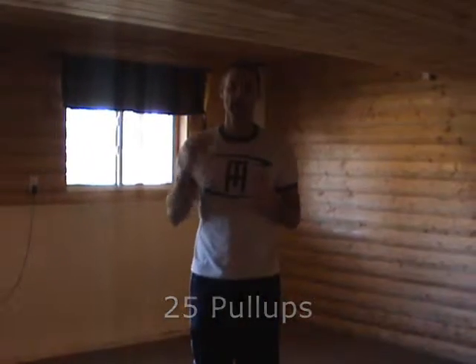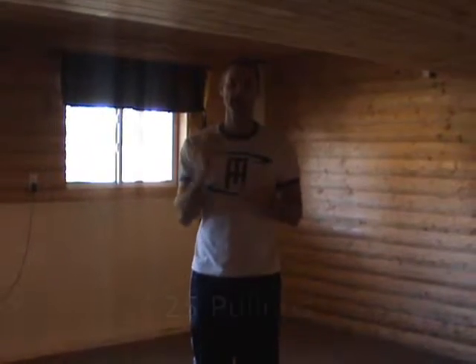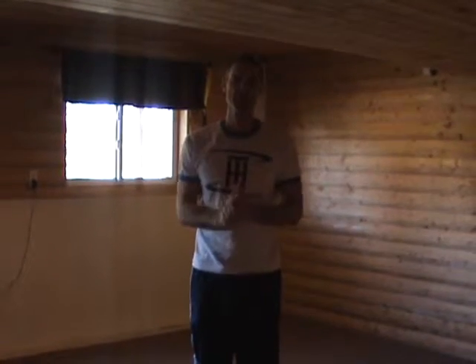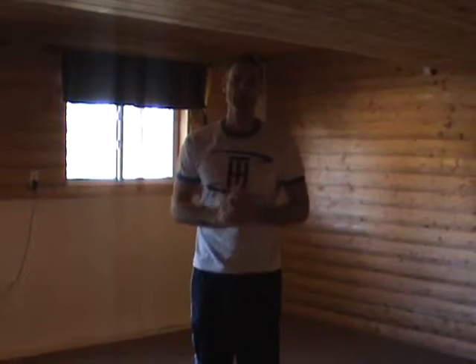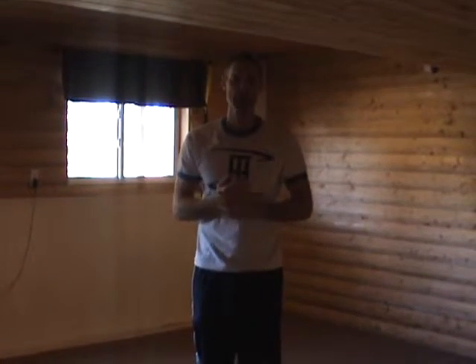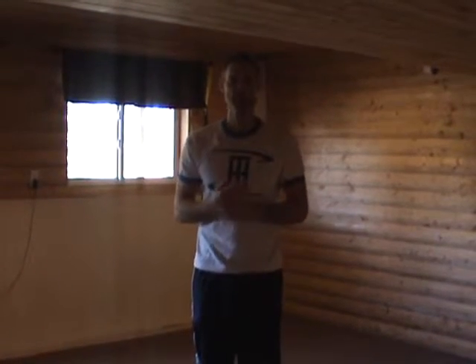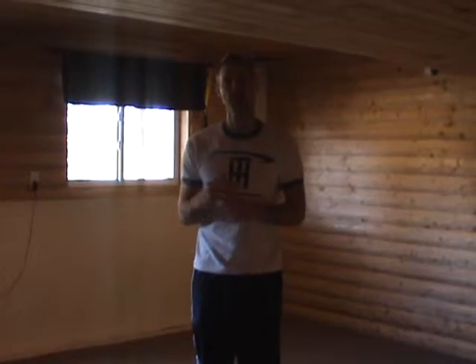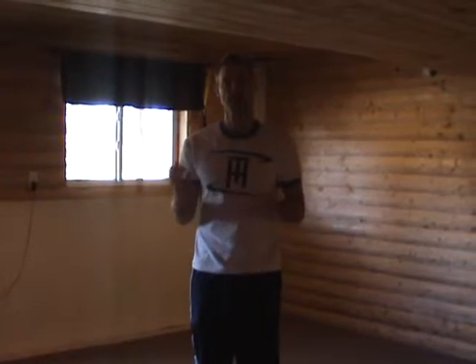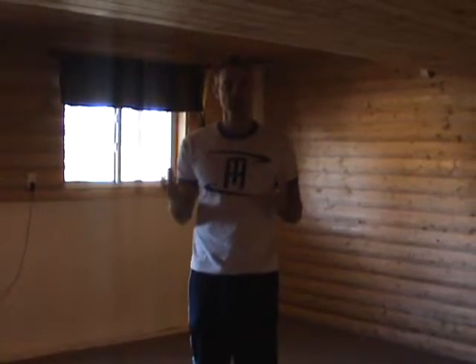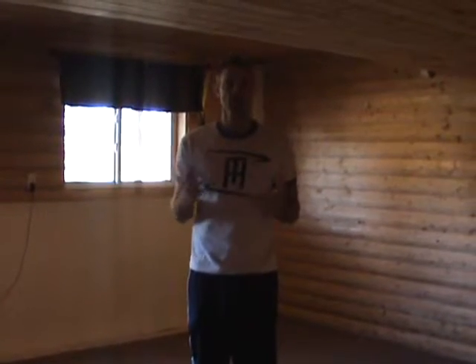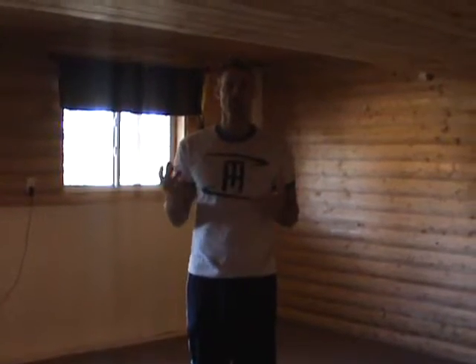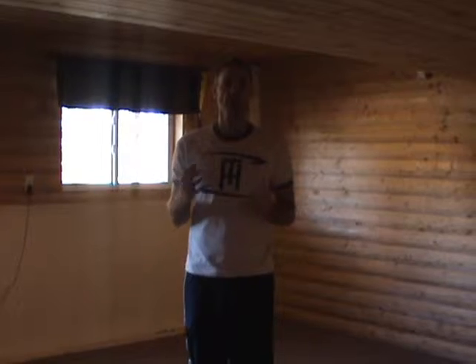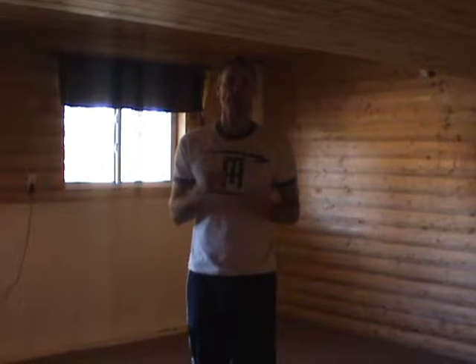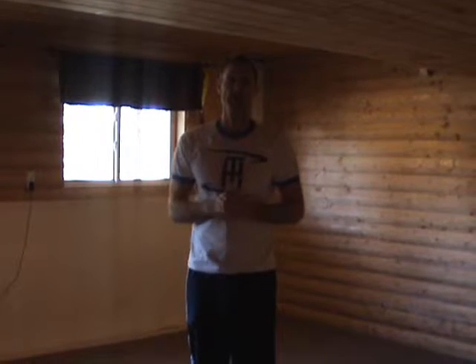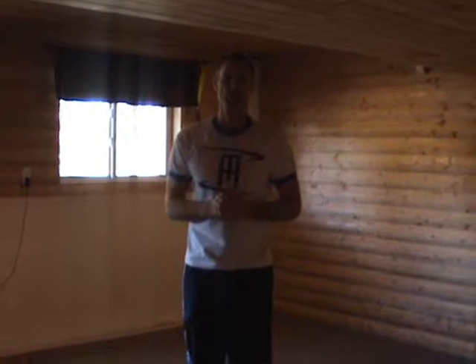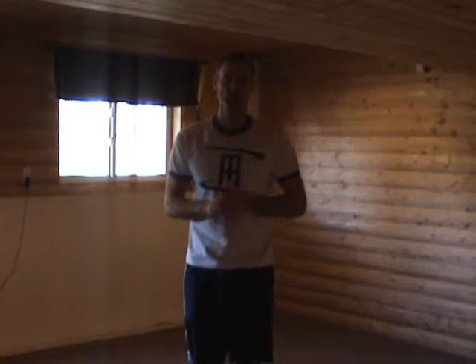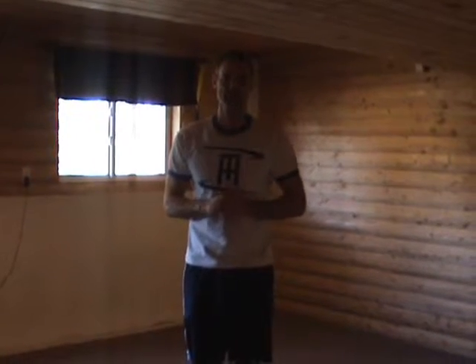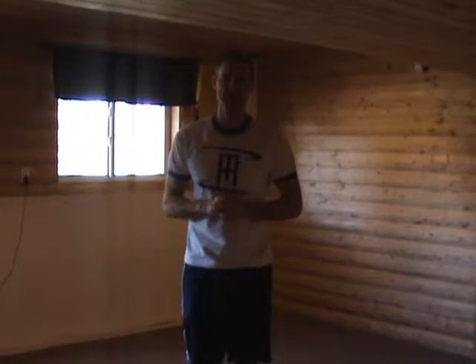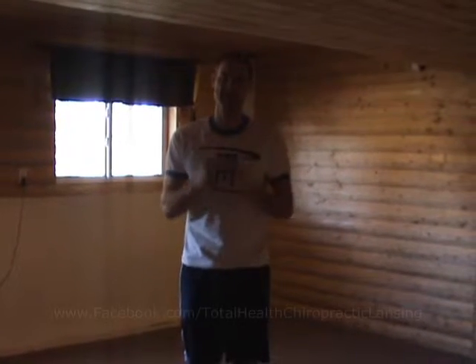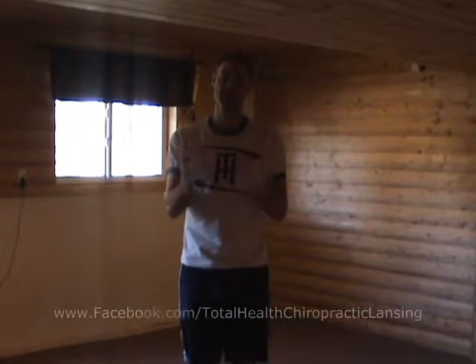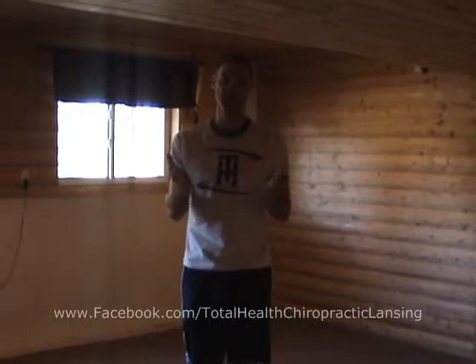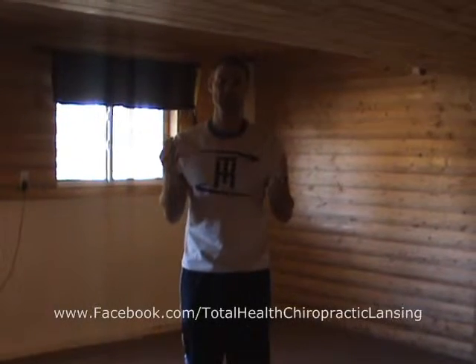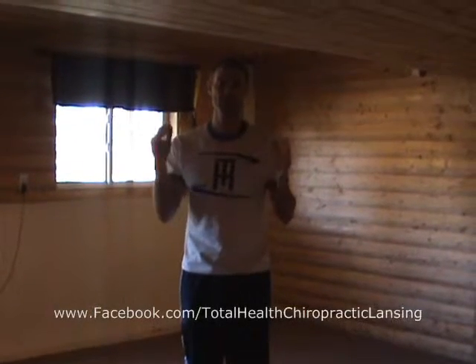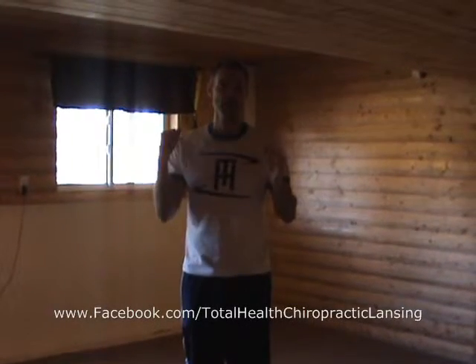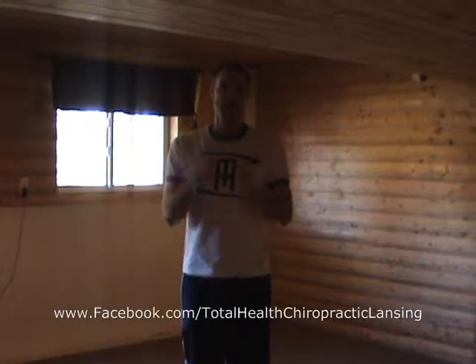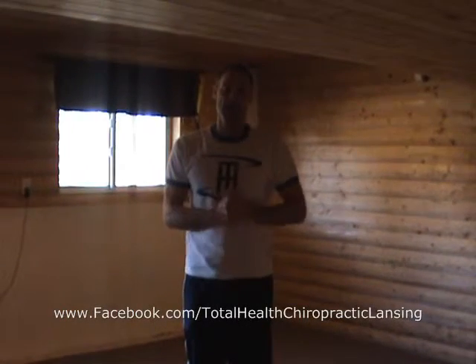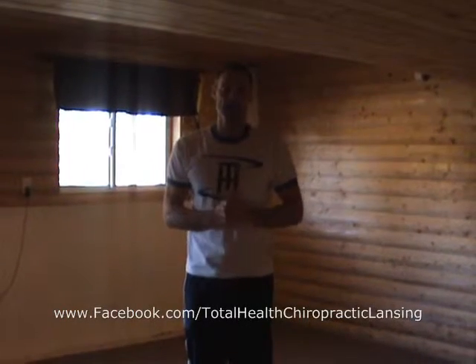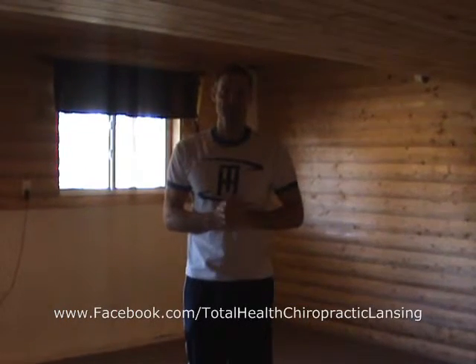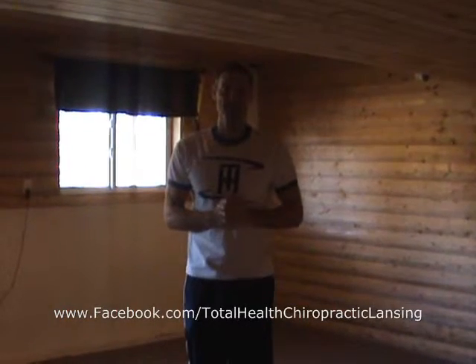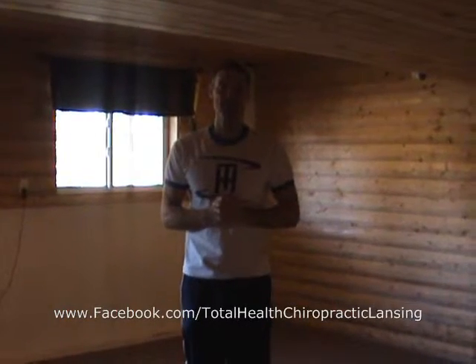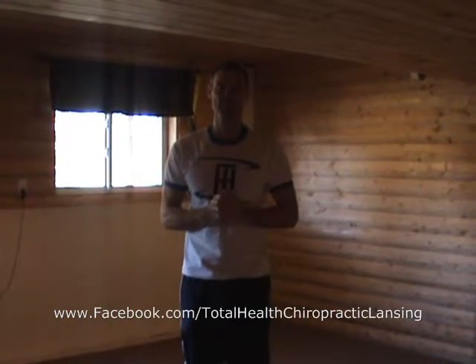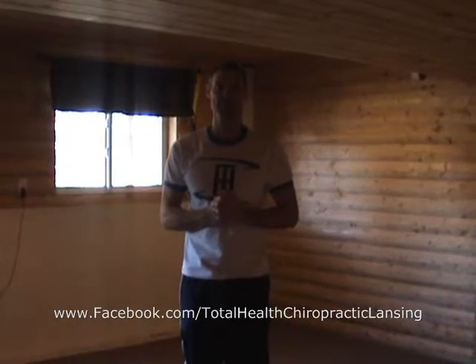I believe my best time was 14 minutes 29 seconds — see how you do. As always, give your best.